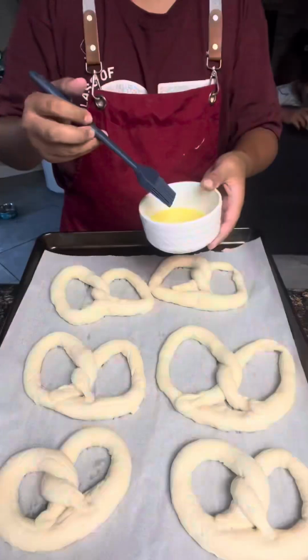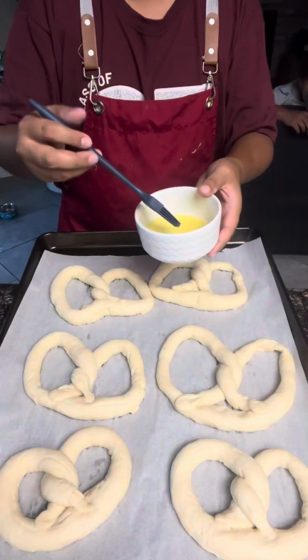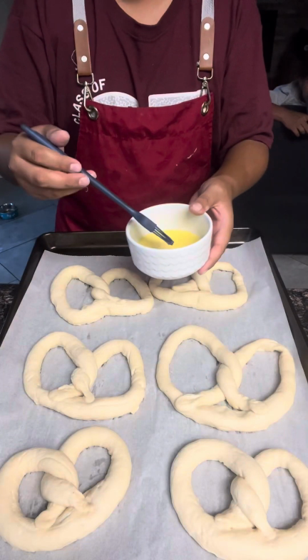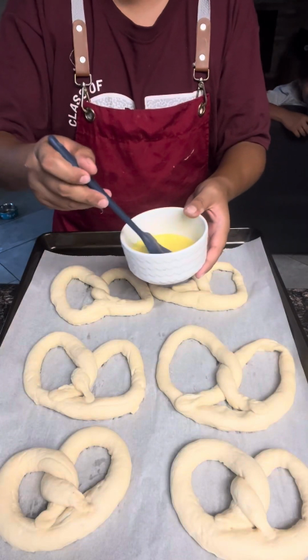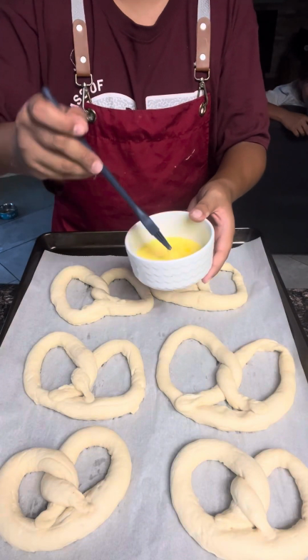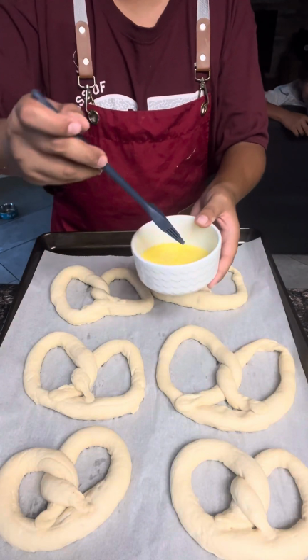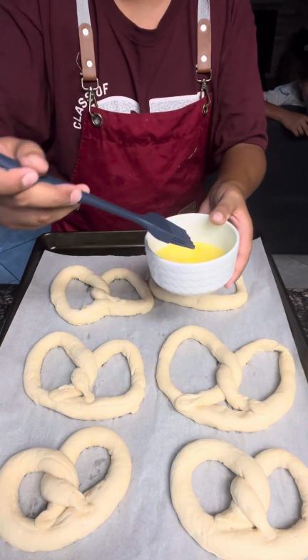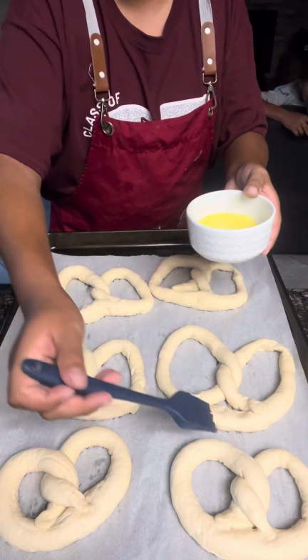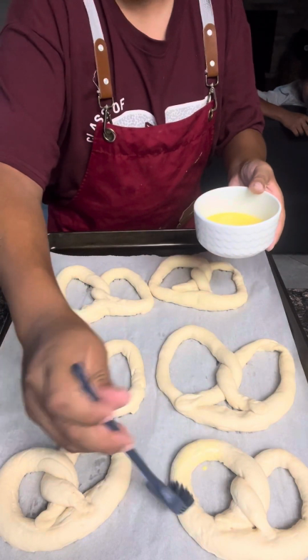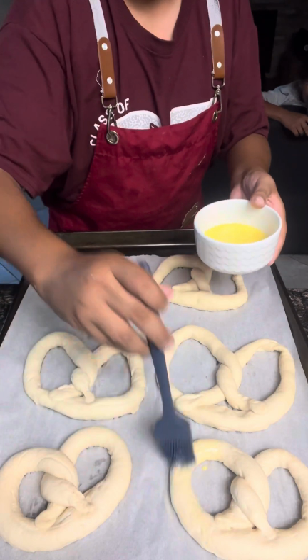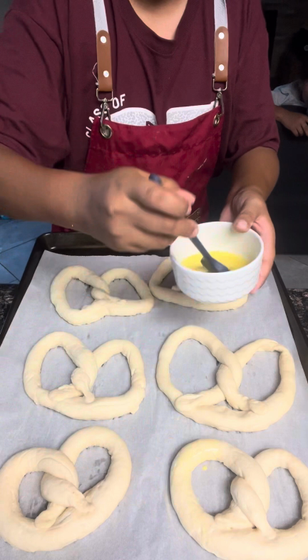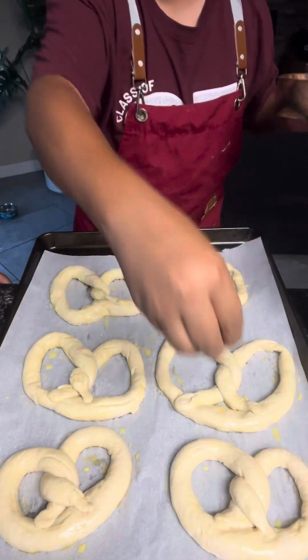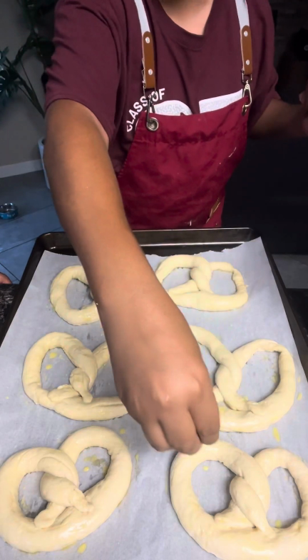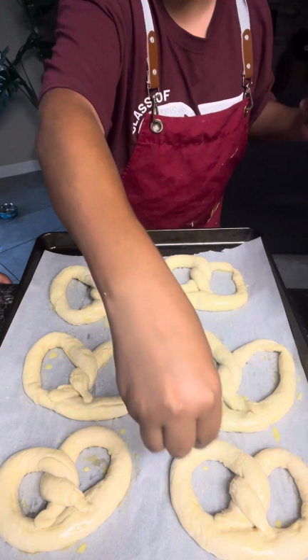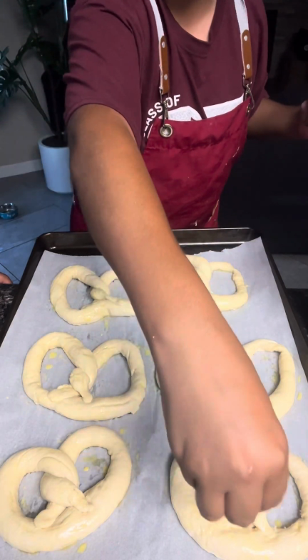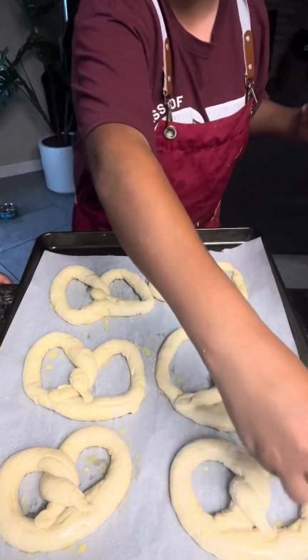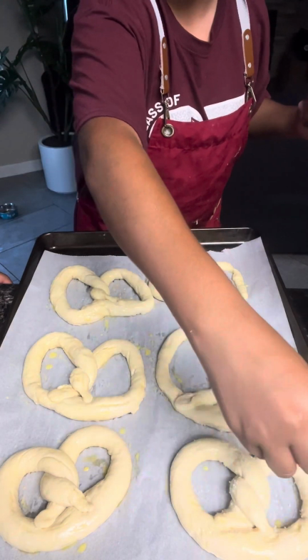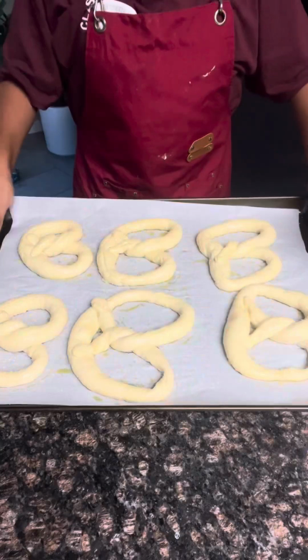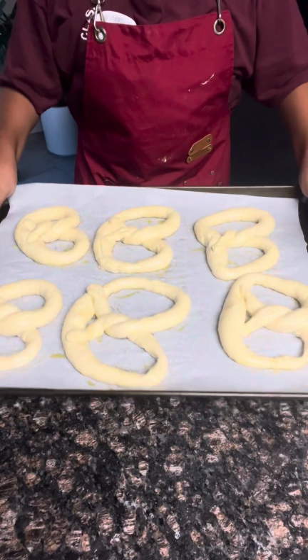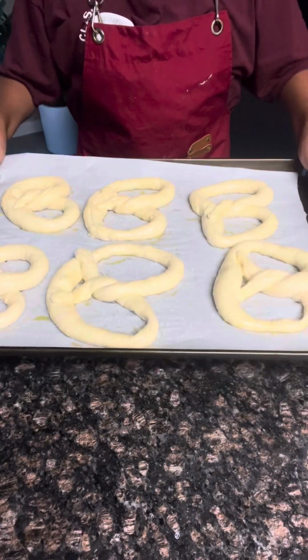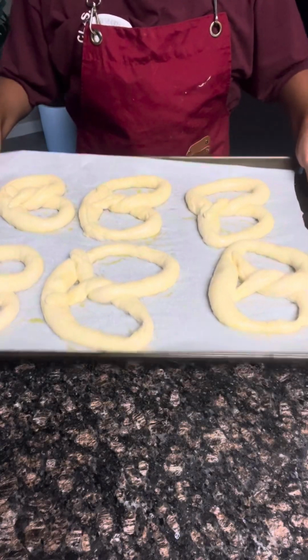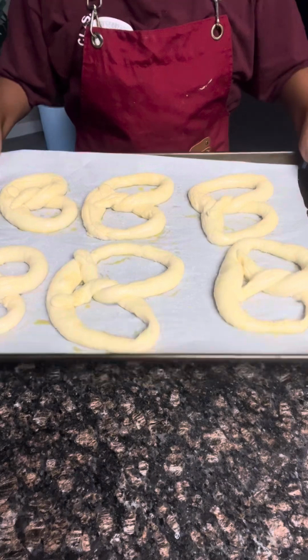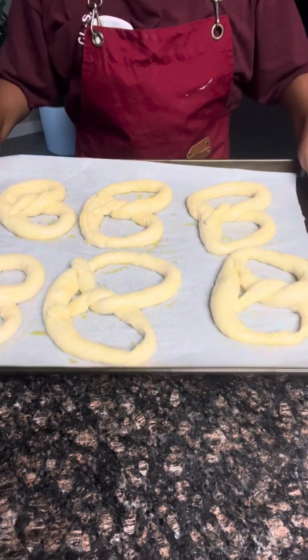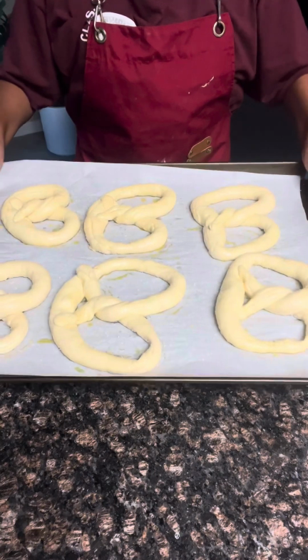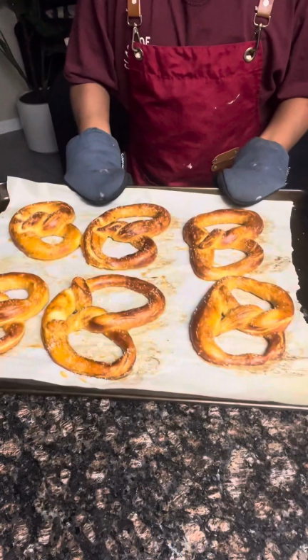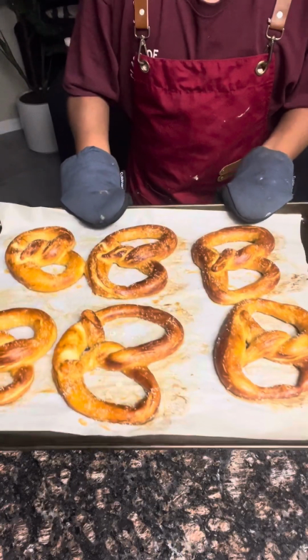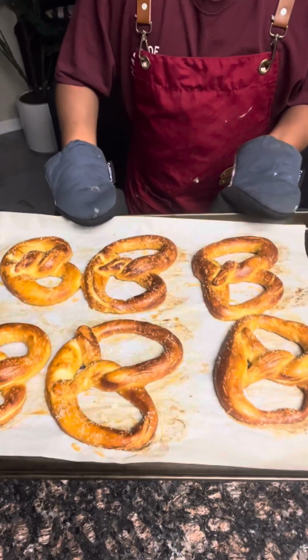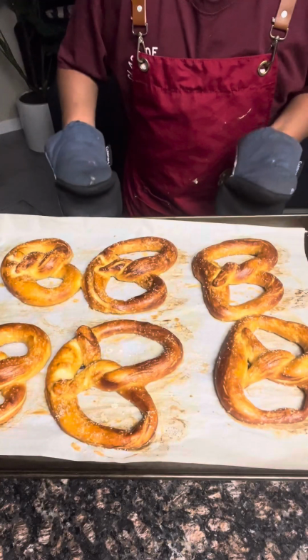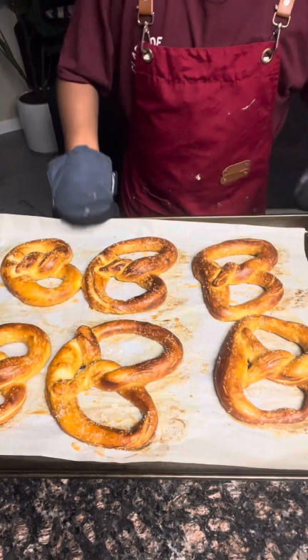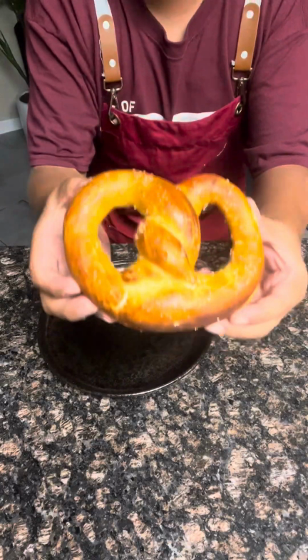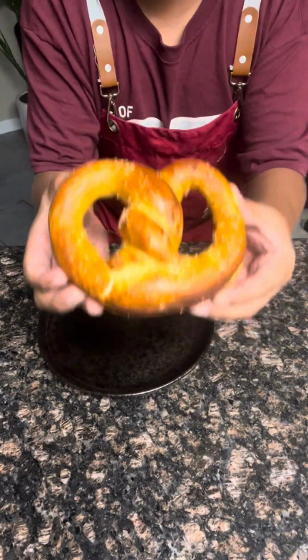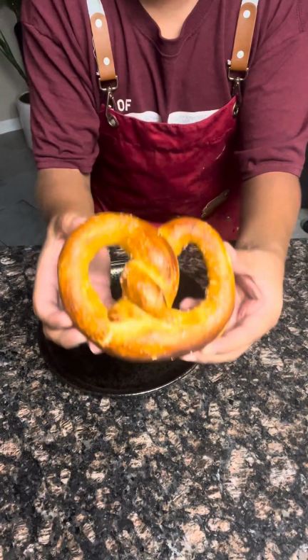Now grab your egg and water mixture and brush it on the pretzels. Now sprinkle on some kosher or sea salt. Now put this in the oven at 450 for 13 minutes. The pretzels are now done, so now we can eat them.